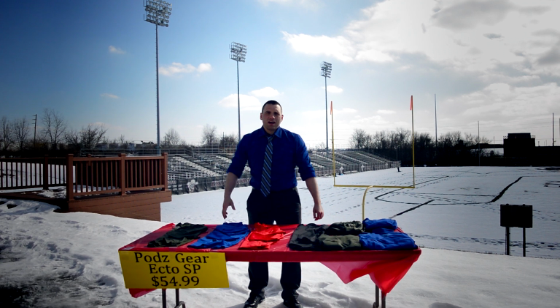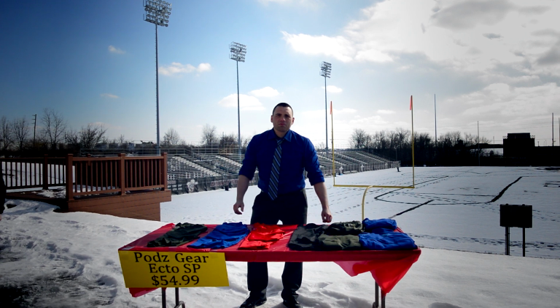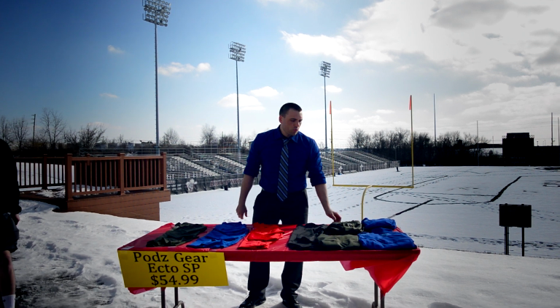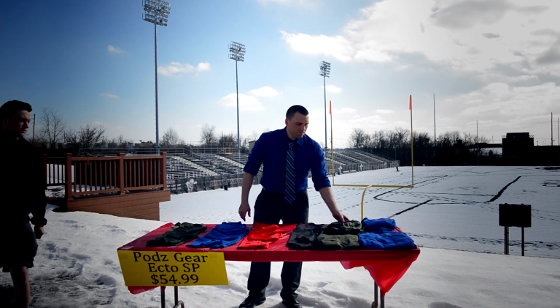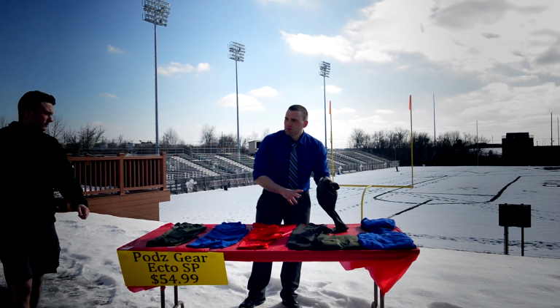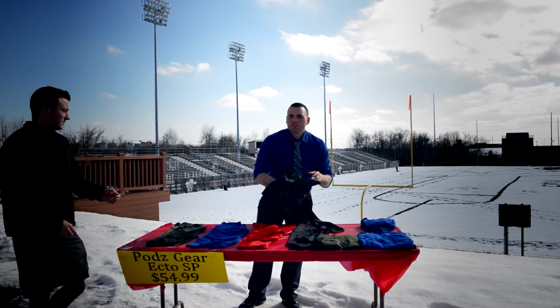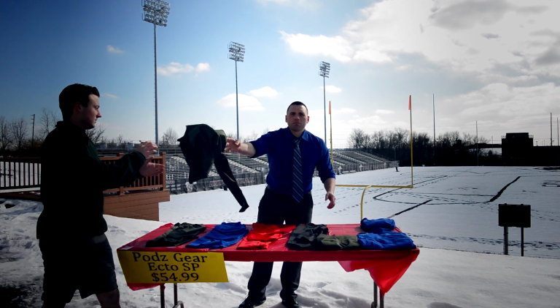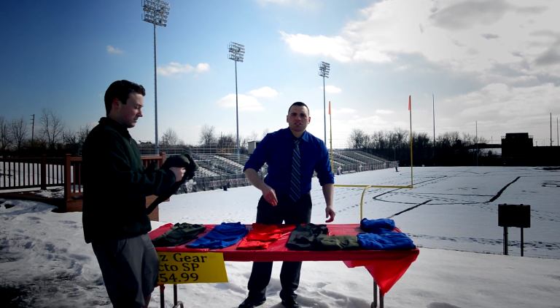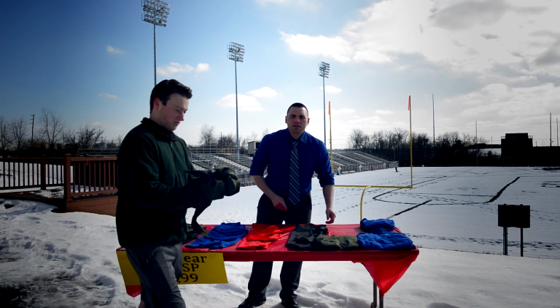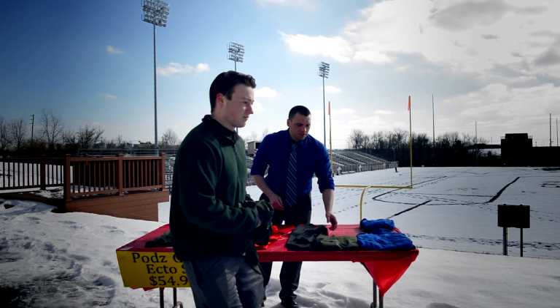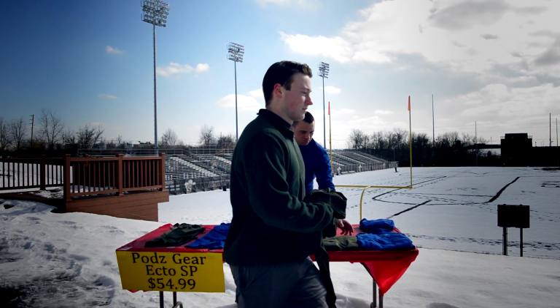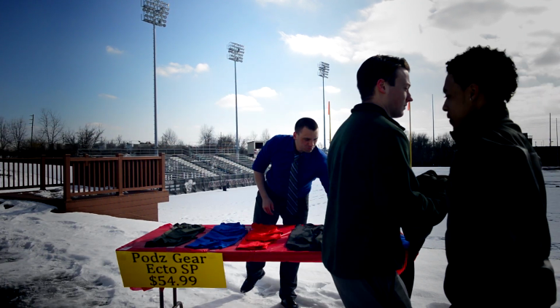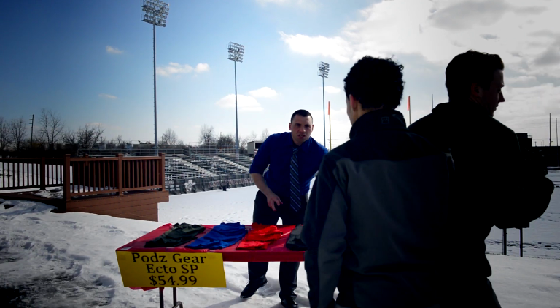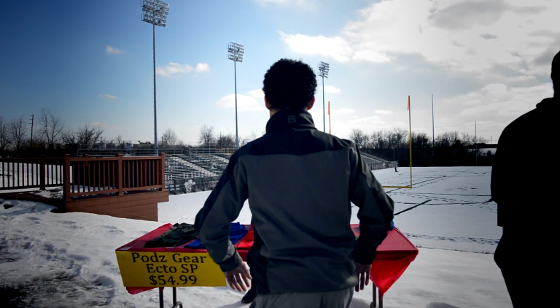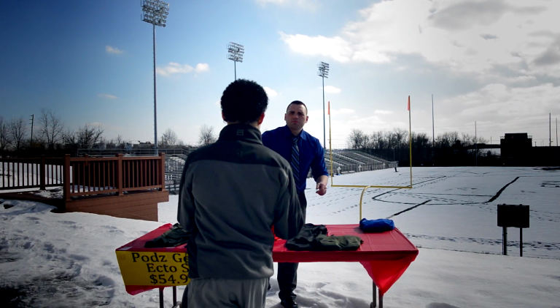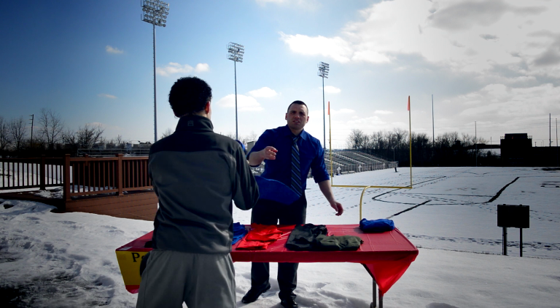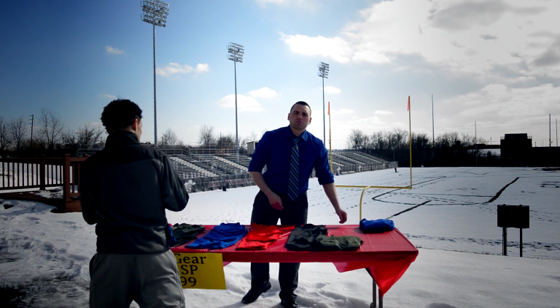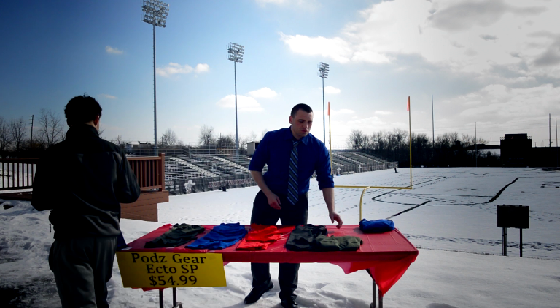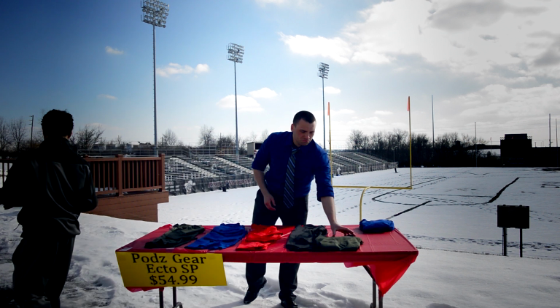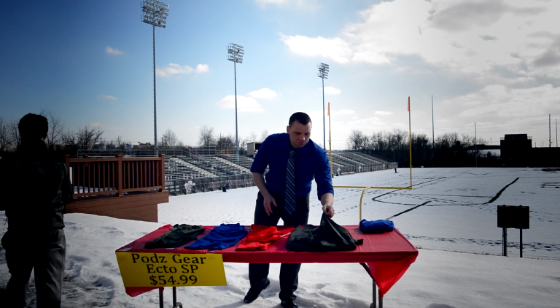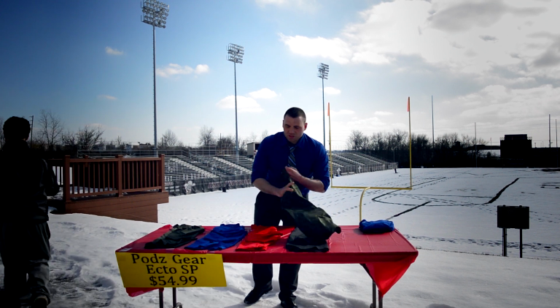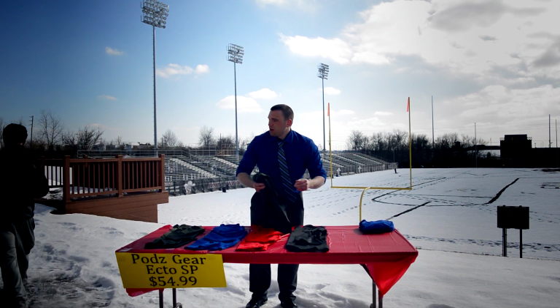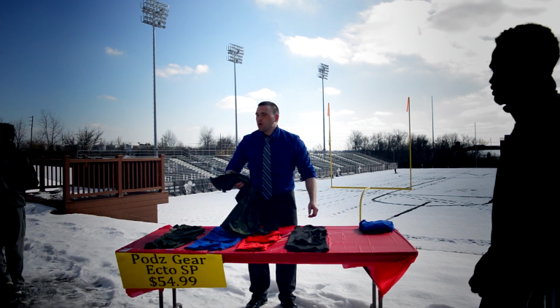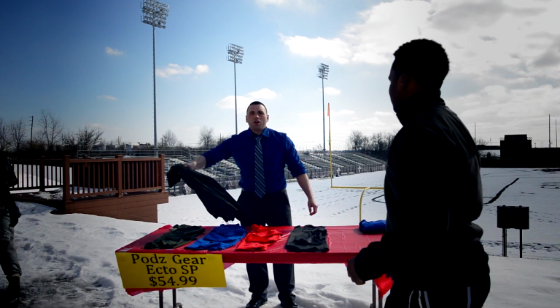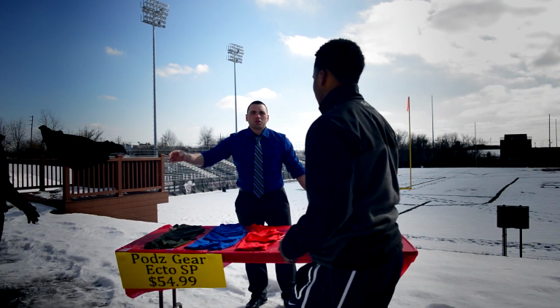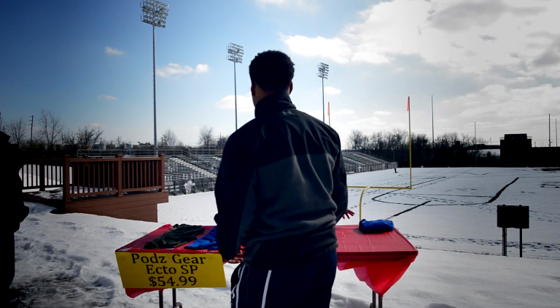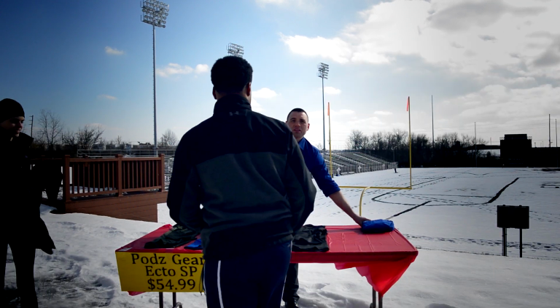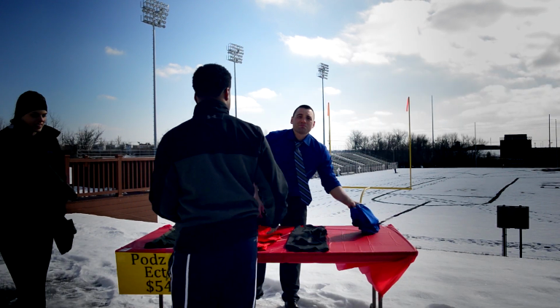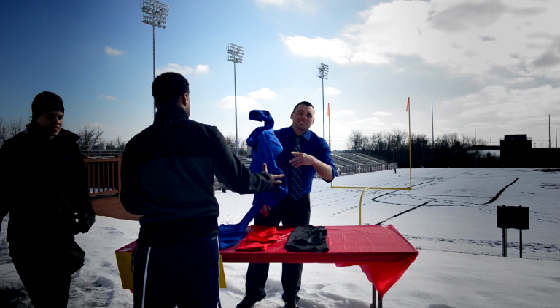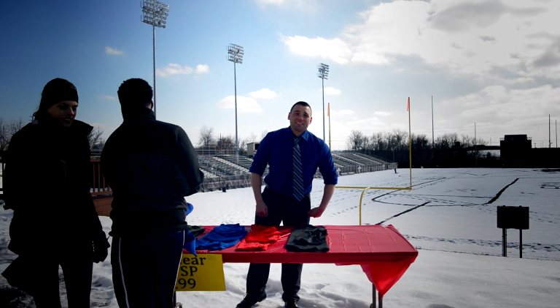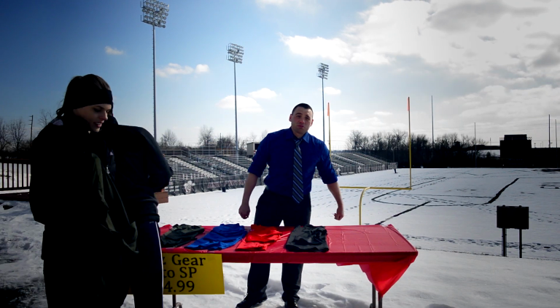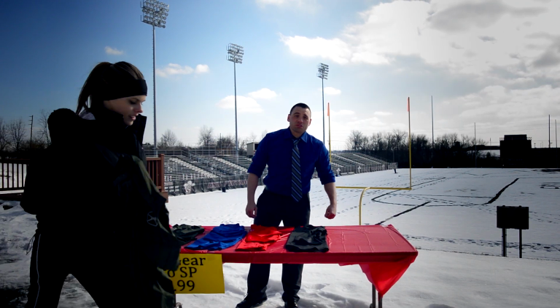Hi, I'm Dwayne, inventor of Pods Gear Base Layers. So what makes these base layers so special? Always having the option to re-heat your body? That sounds pretty special.